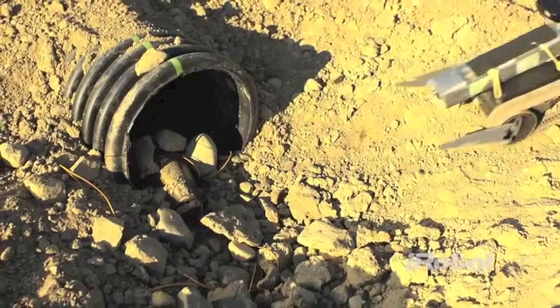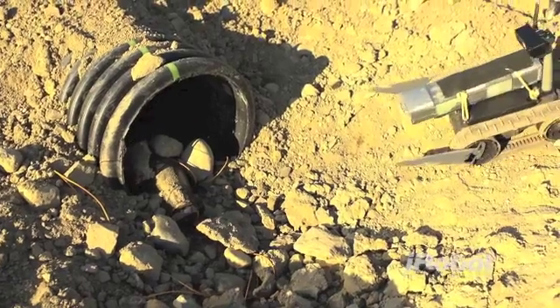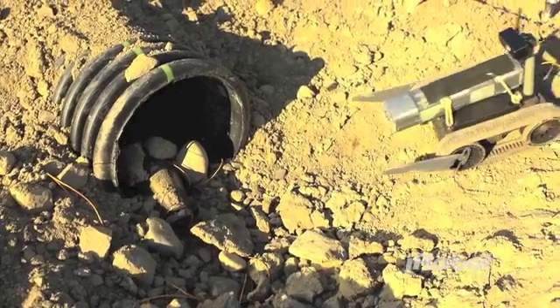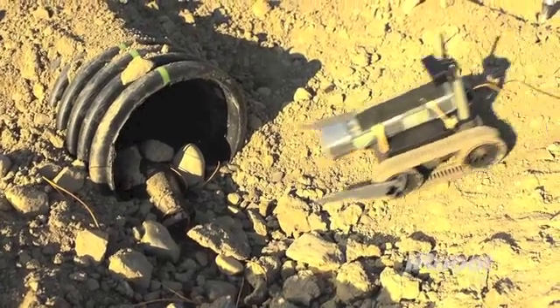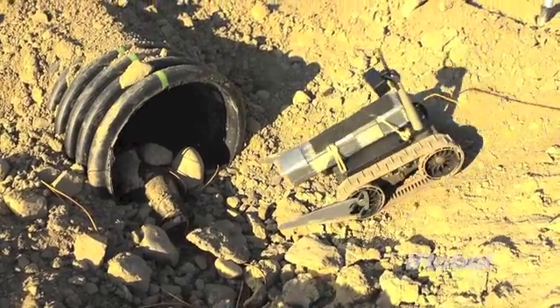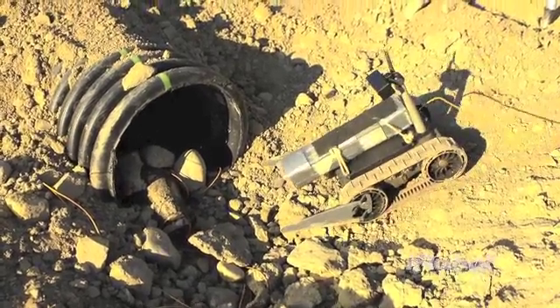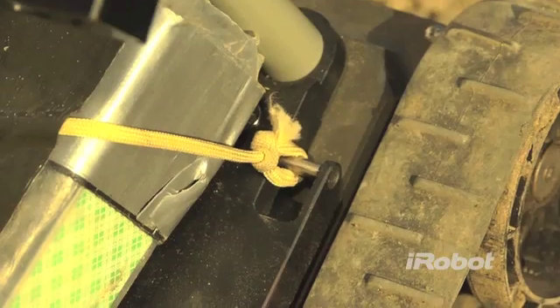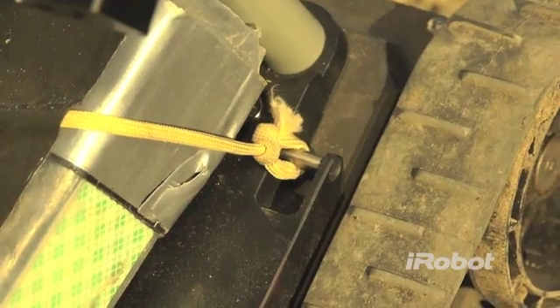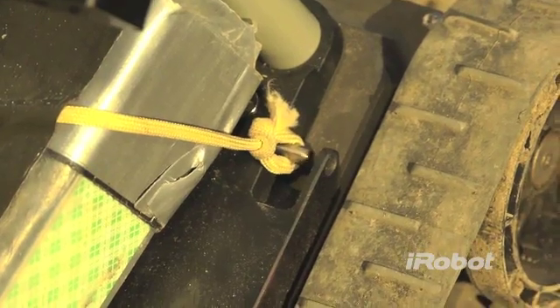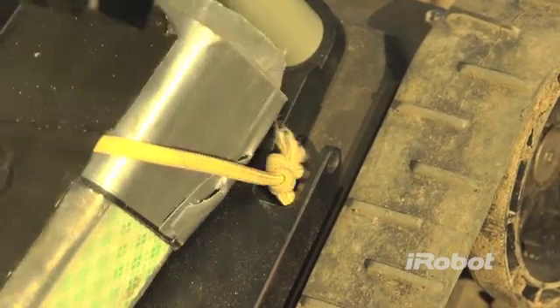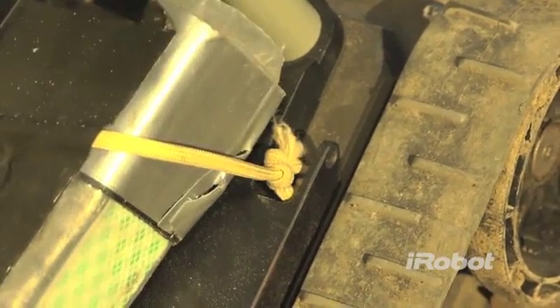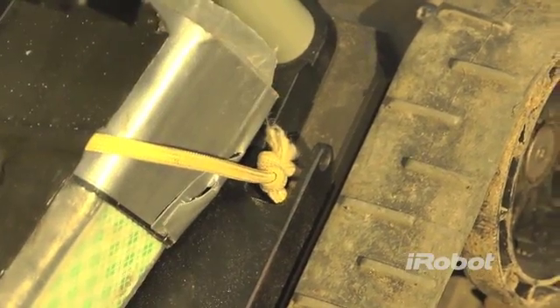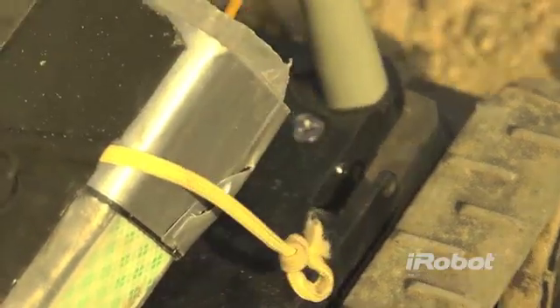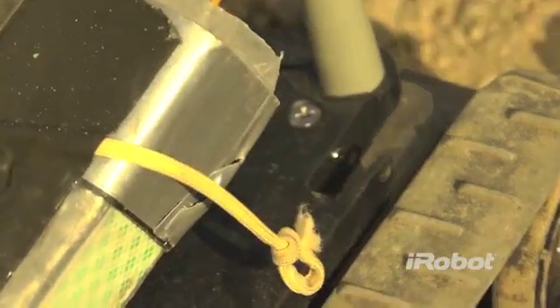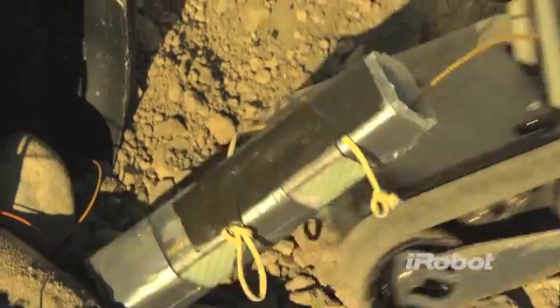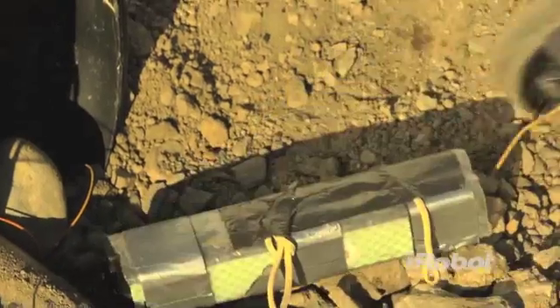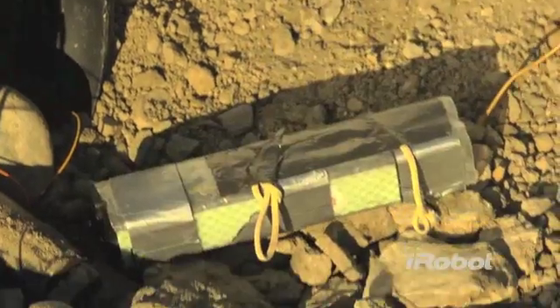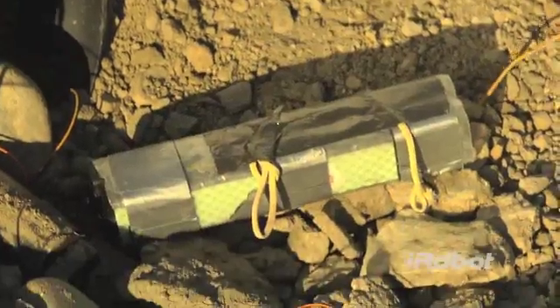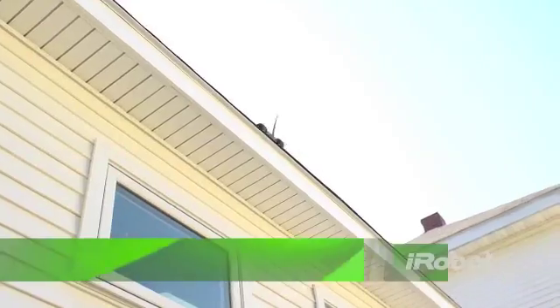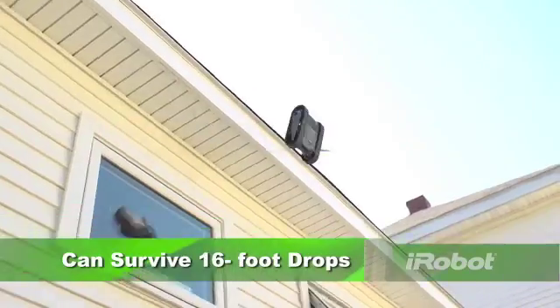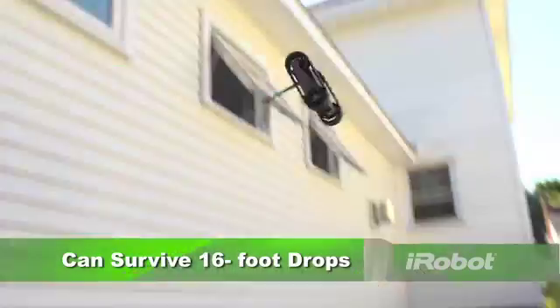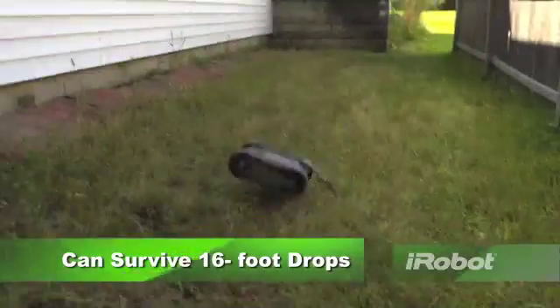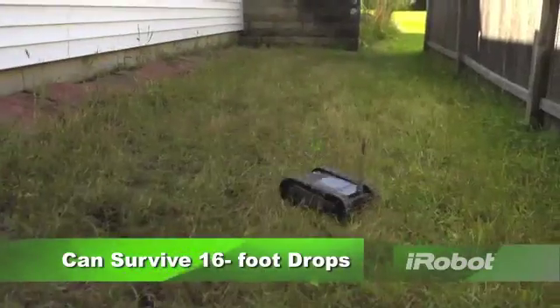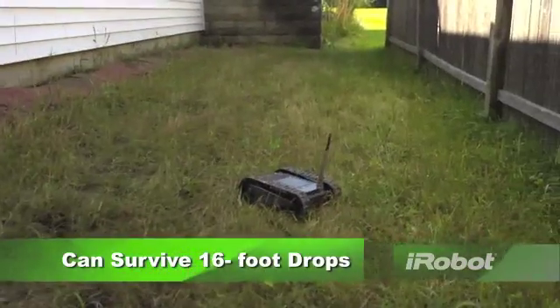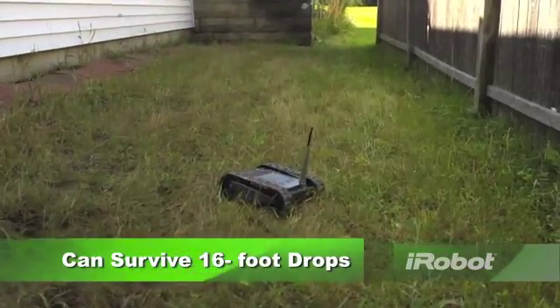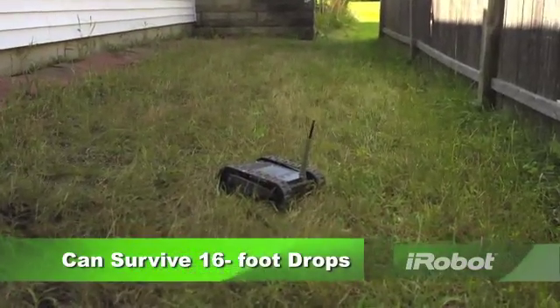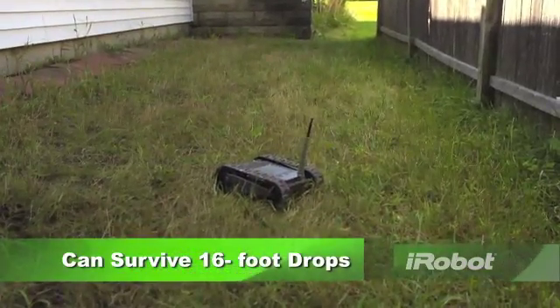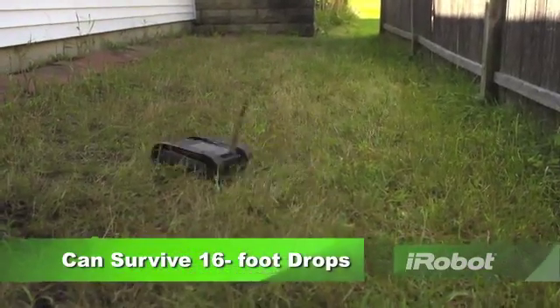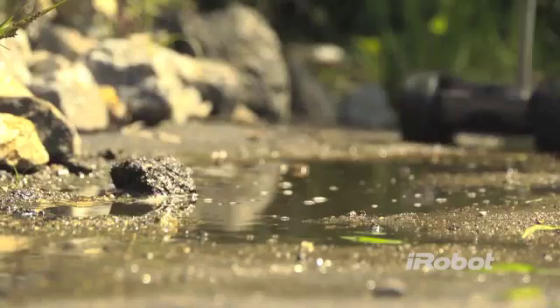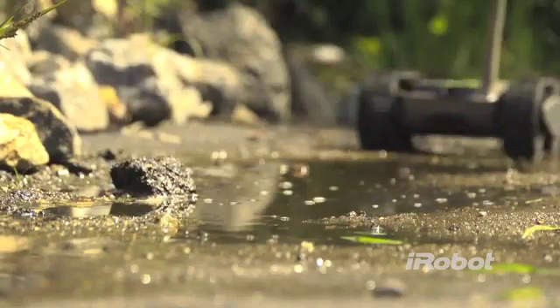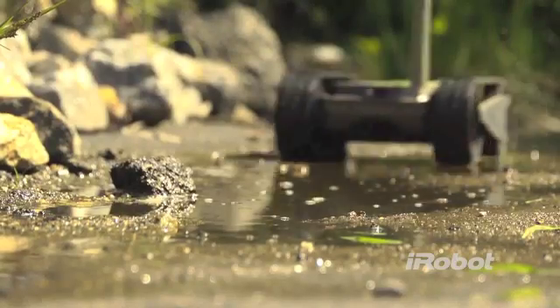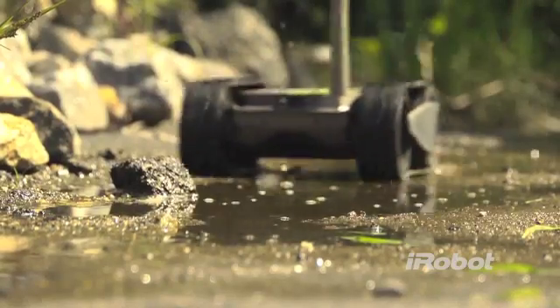Motorized retention pins make it fast, easy, and safe to deliver a variety of small objects. First Look is rugged — the robot is waterproof and designed for all-weather operations.